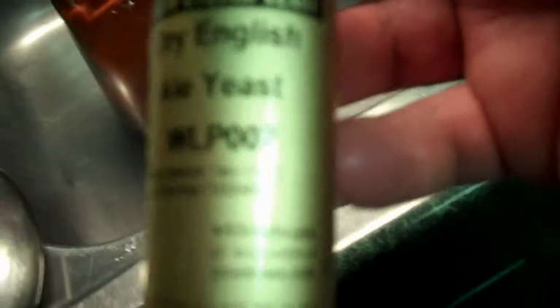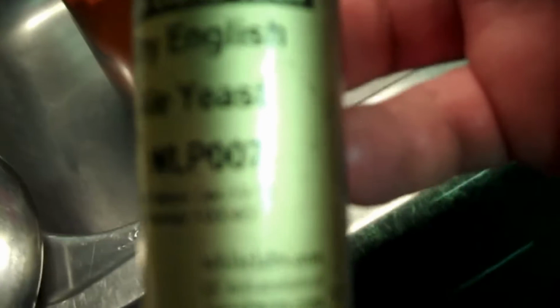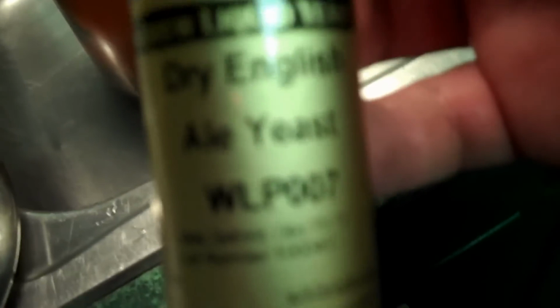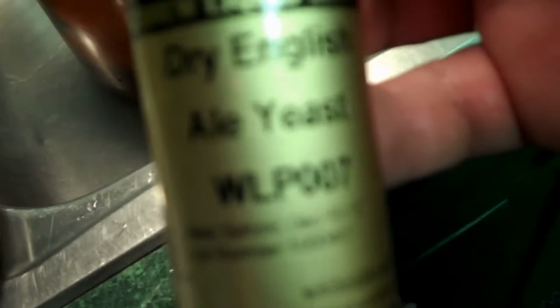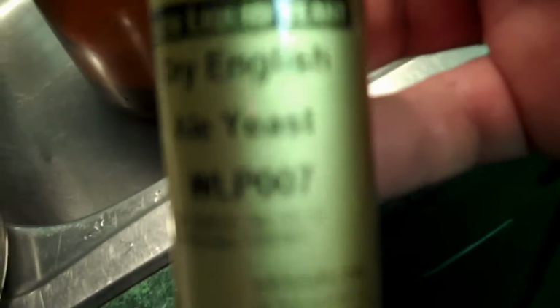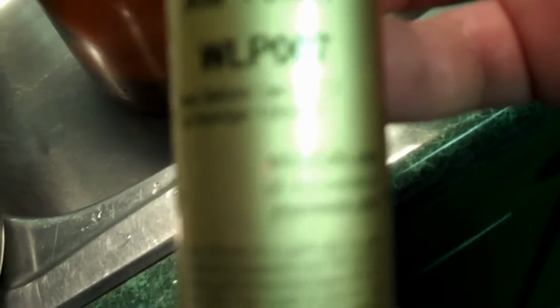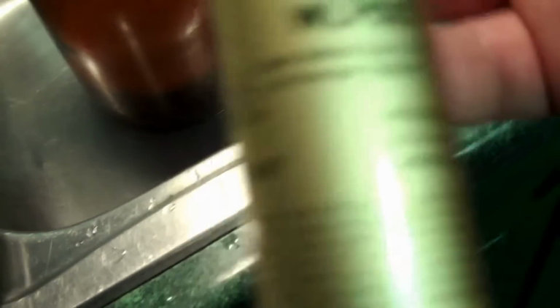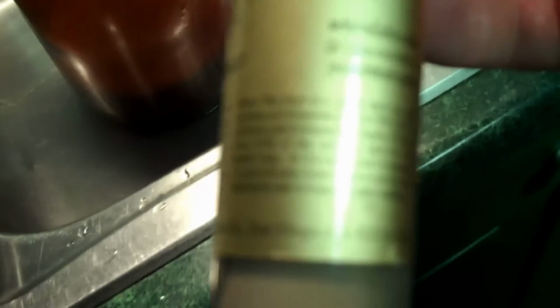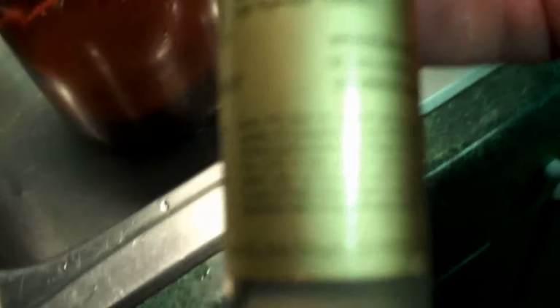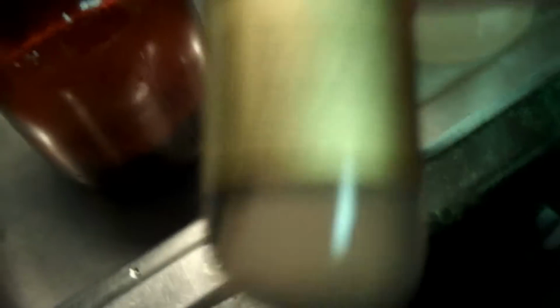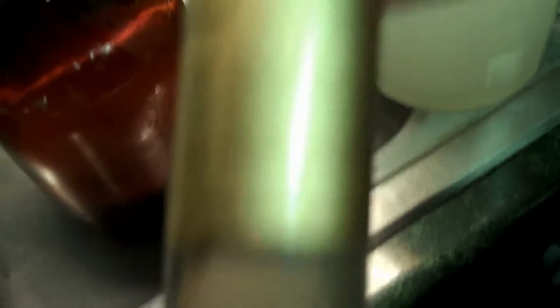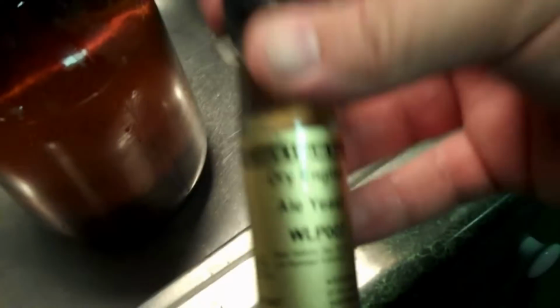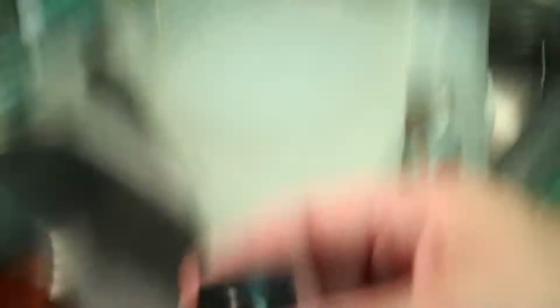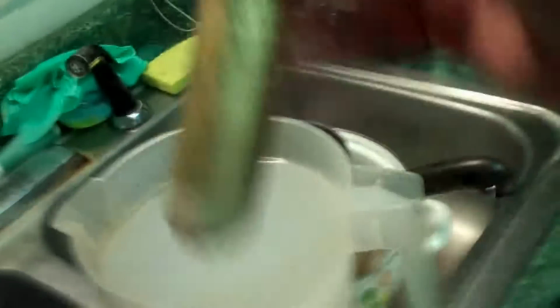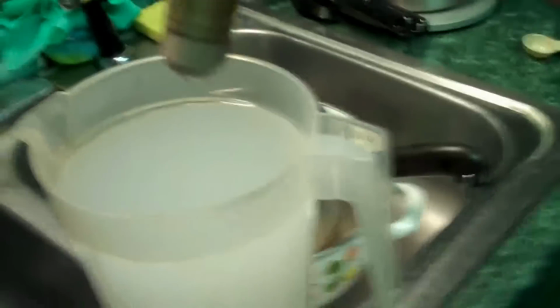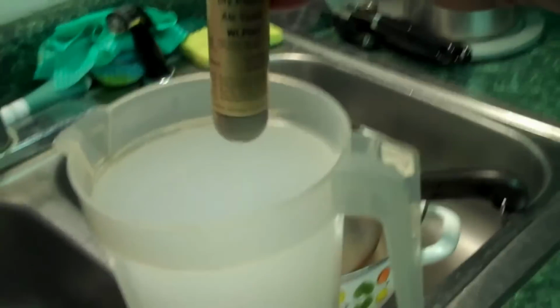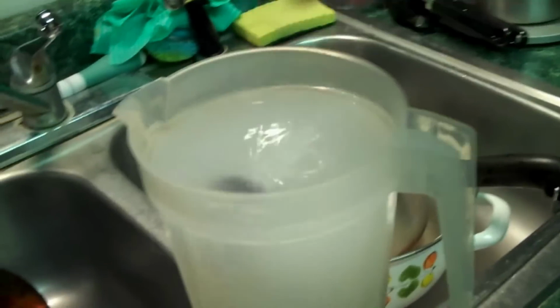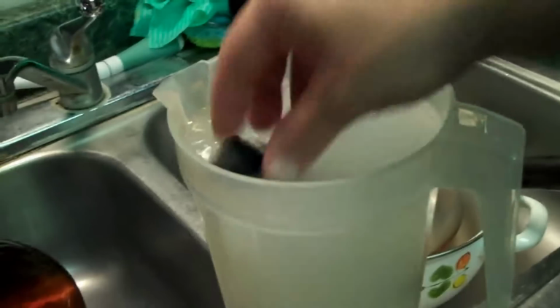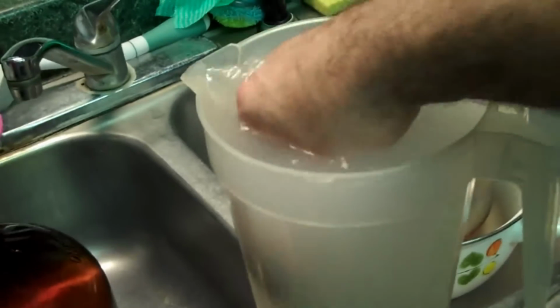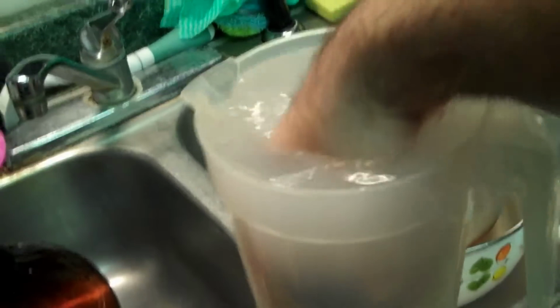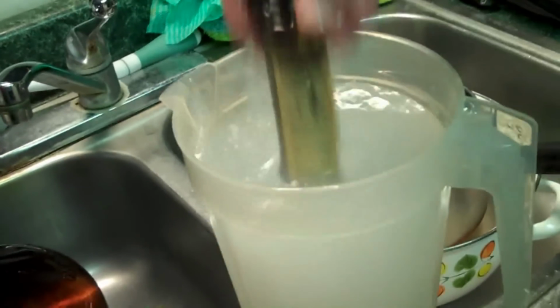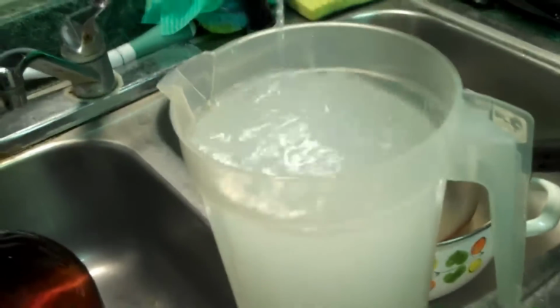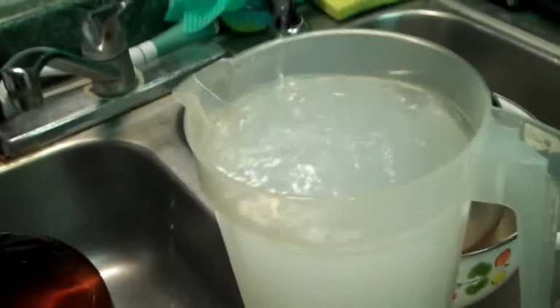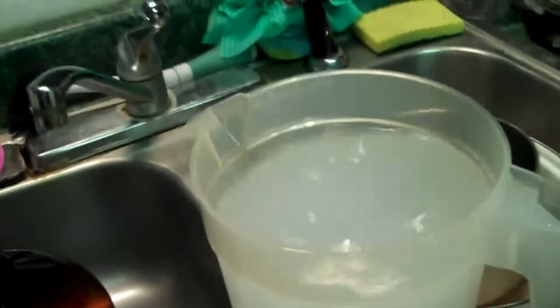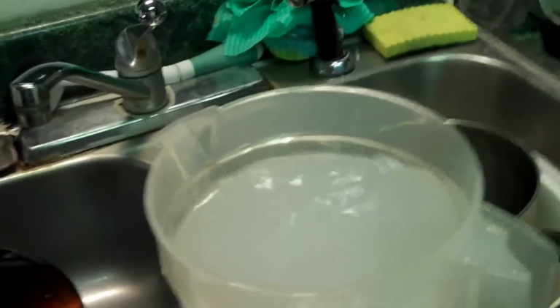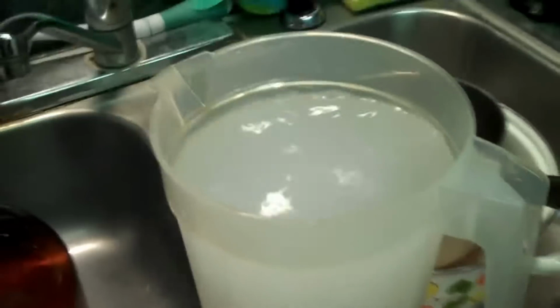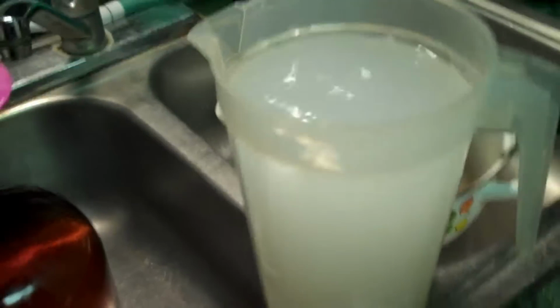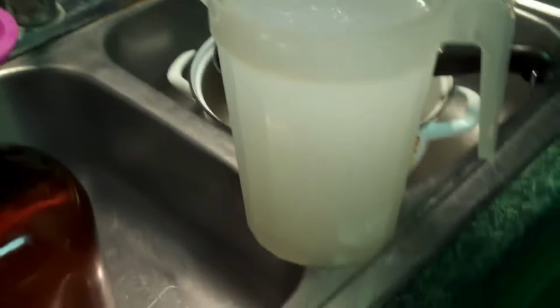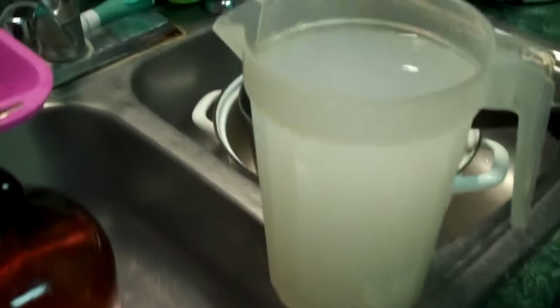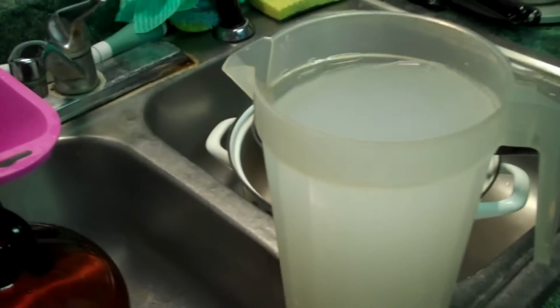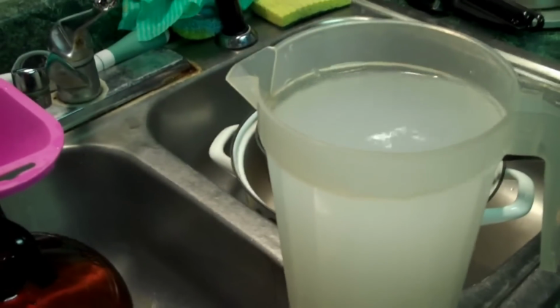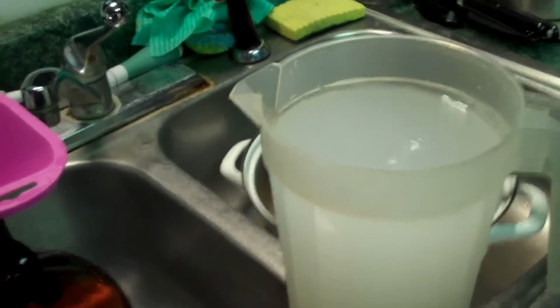Now we have our yeast — the dry English ale yeast. Whenever you use this stuff, whether you make a starter or not, you want to sanitize the outside of the container.